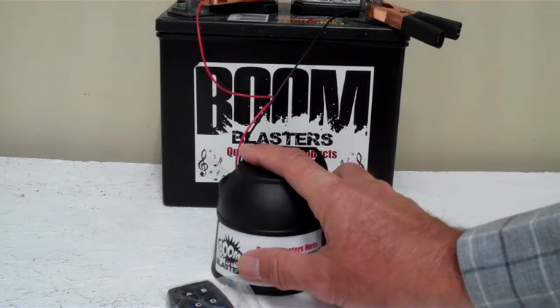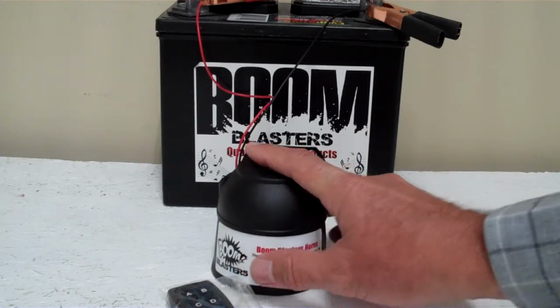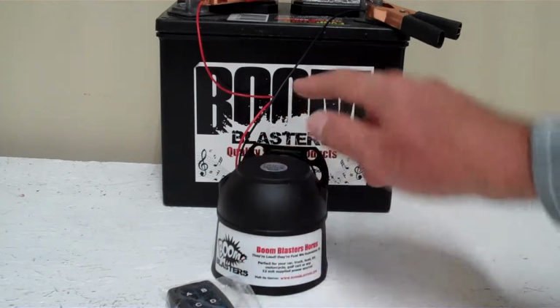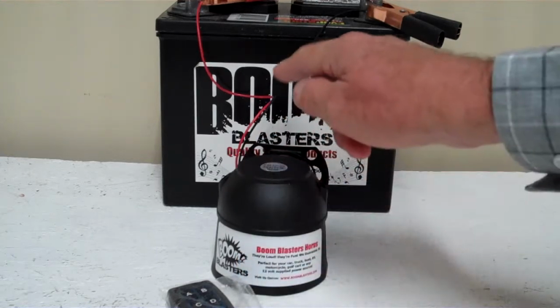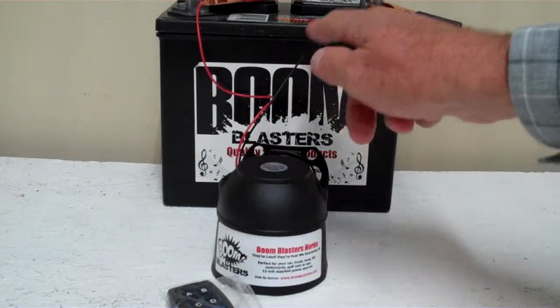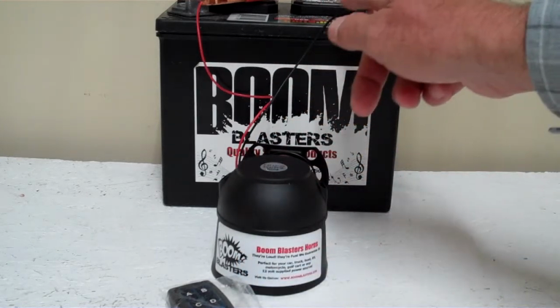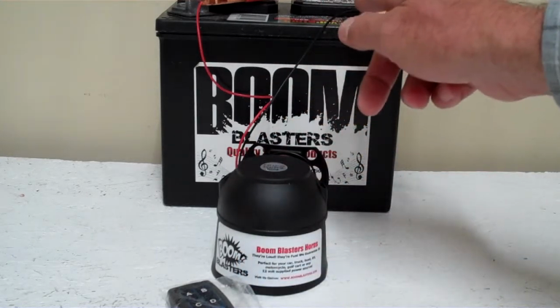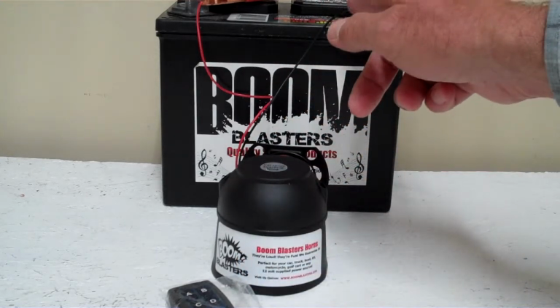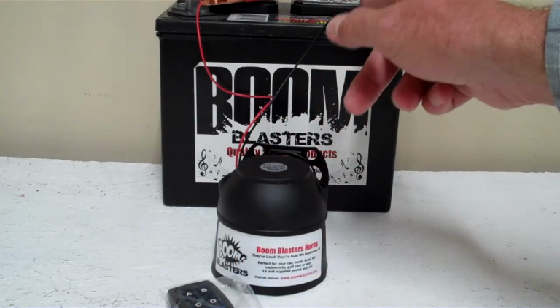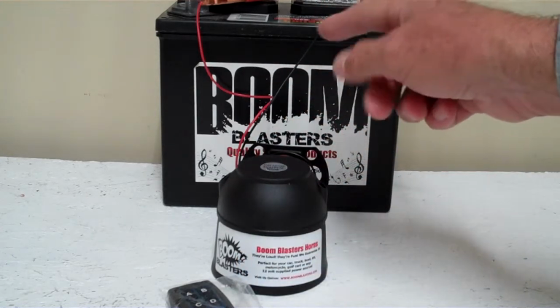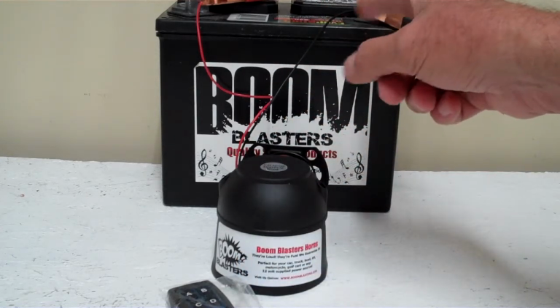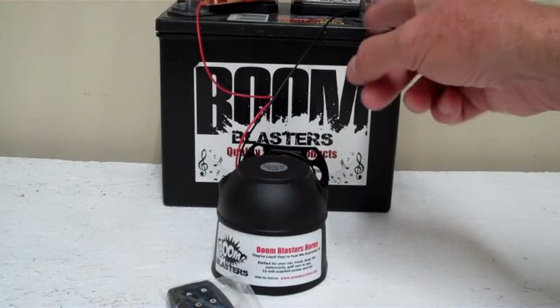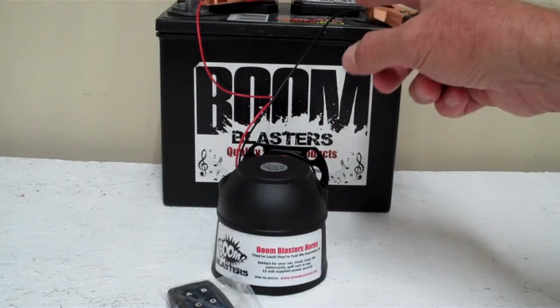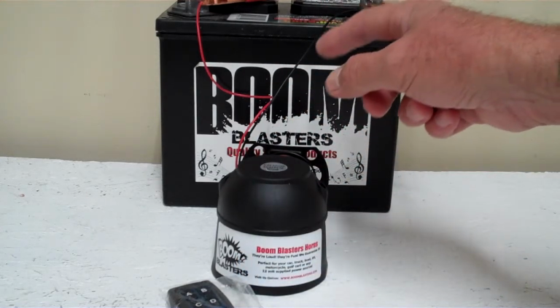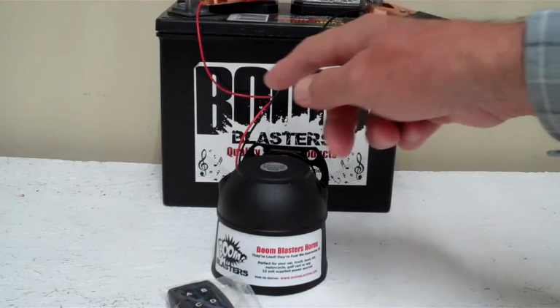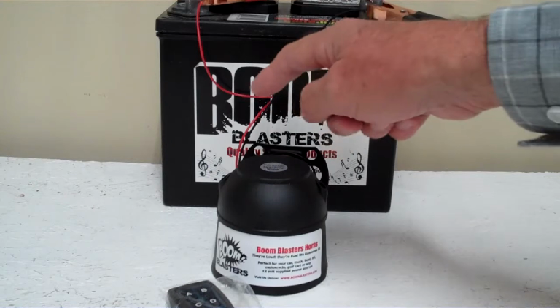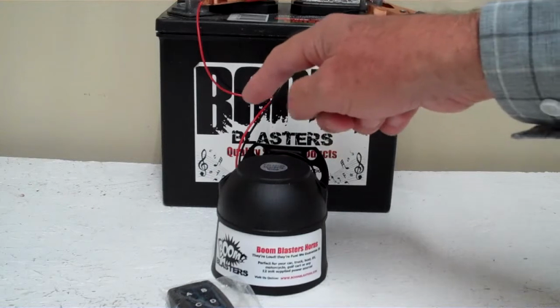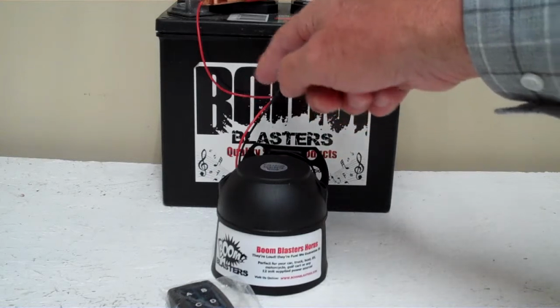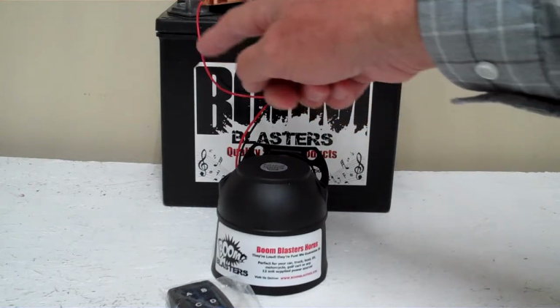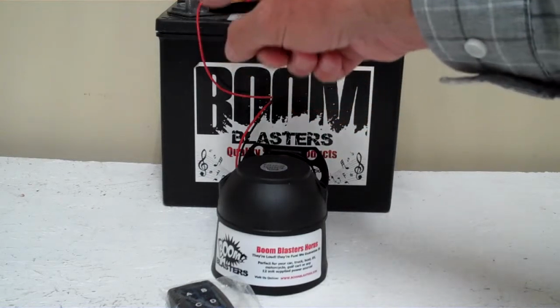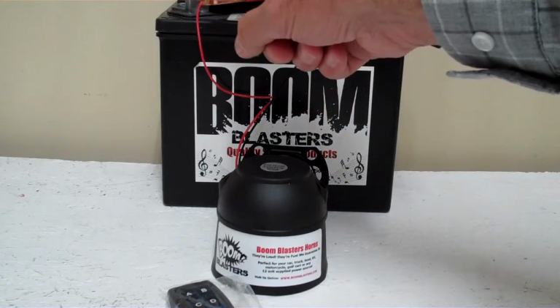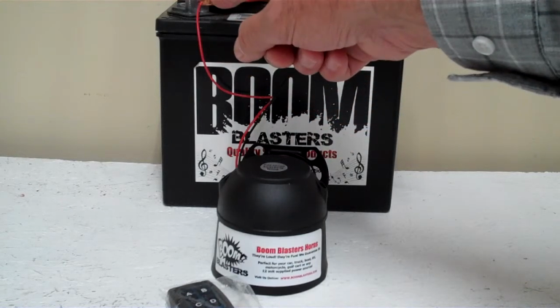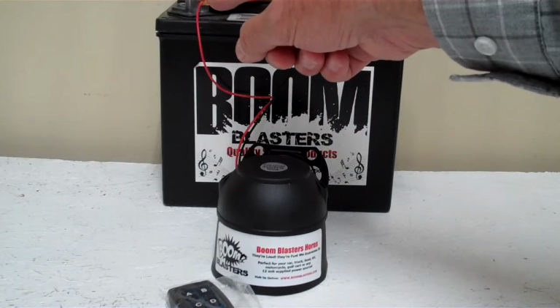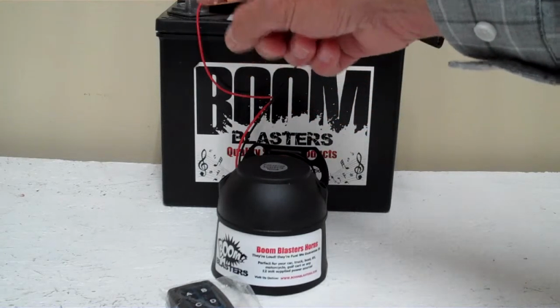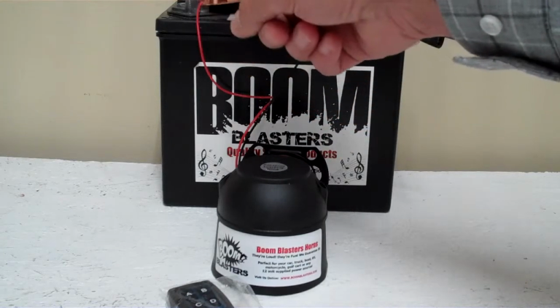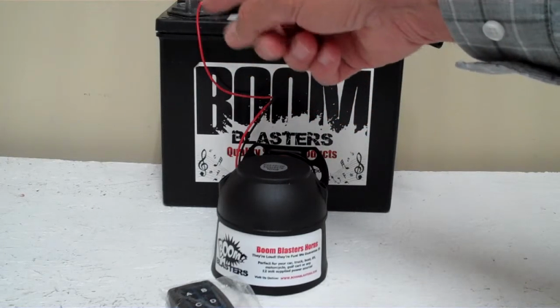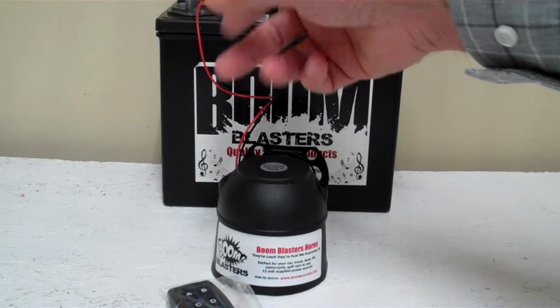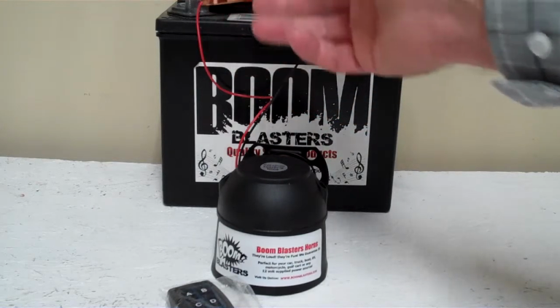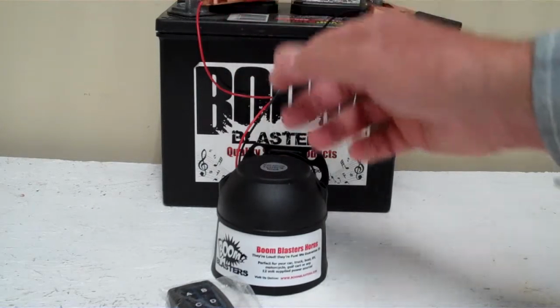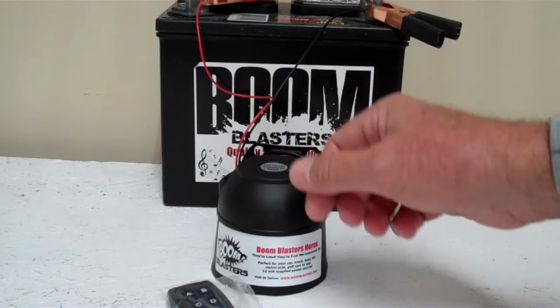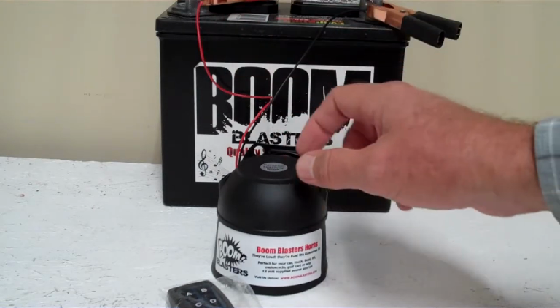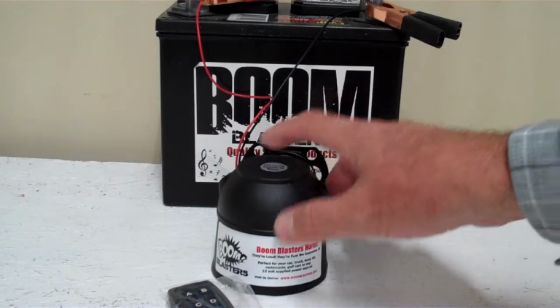Your black wire coming from your horn will go to a ground somewhere — it could be your battery or just anywhere you've got a good ground source. Your red wire coming from your horn will go to a 12 volt power source — it could be your battery or fuse, just anywhere you've got a good 12 volt power source.